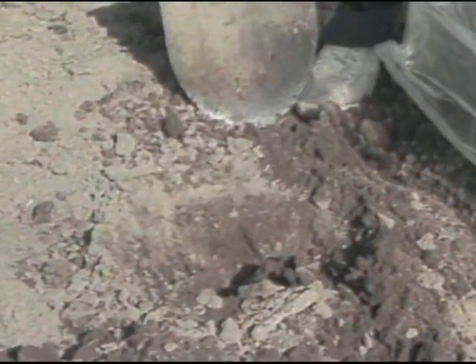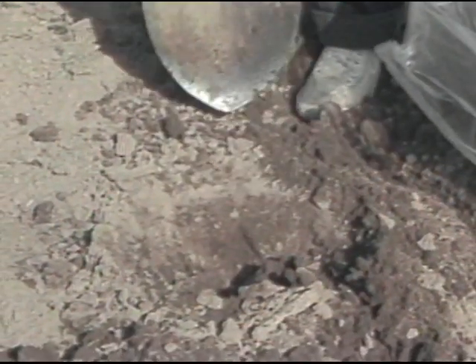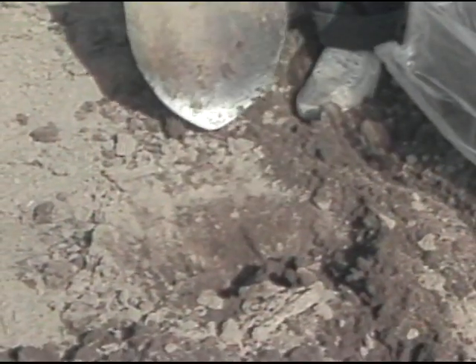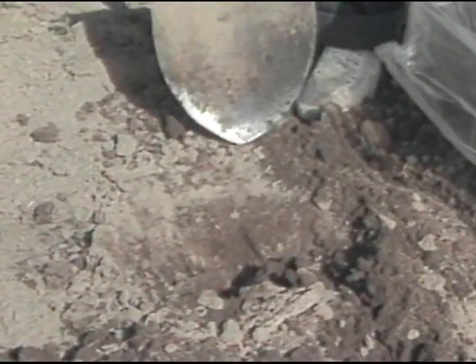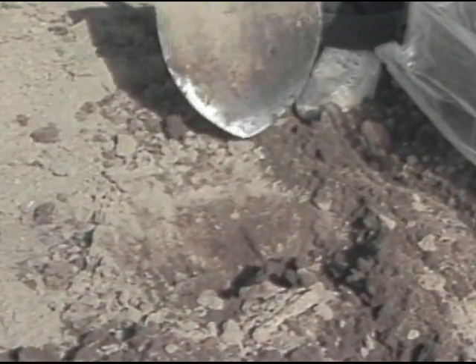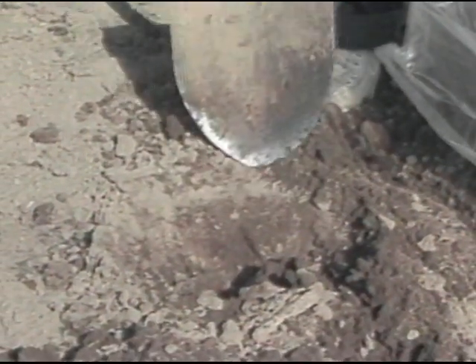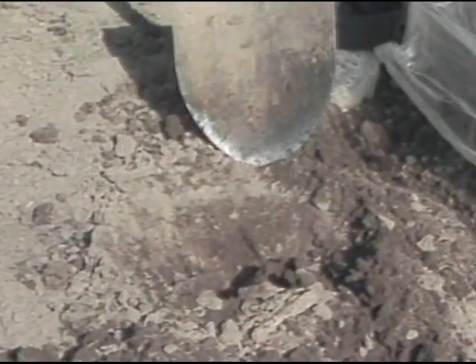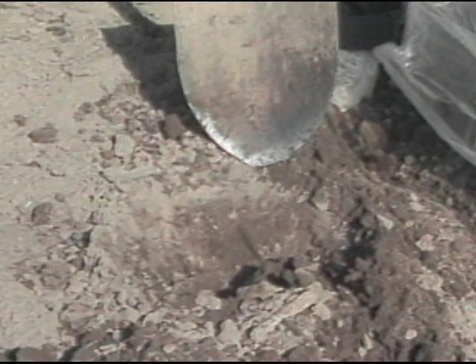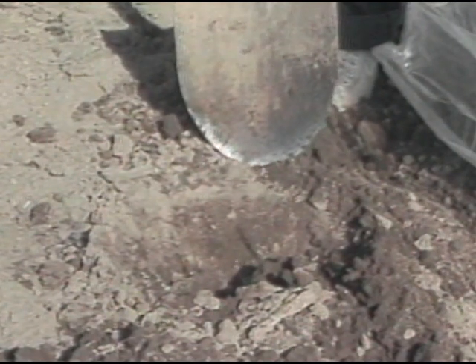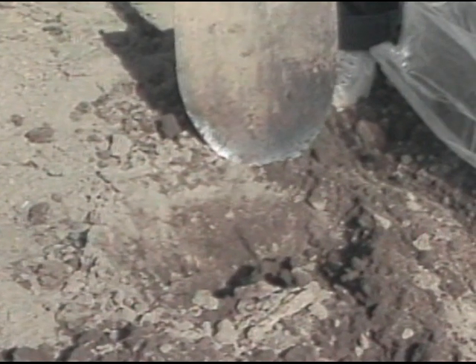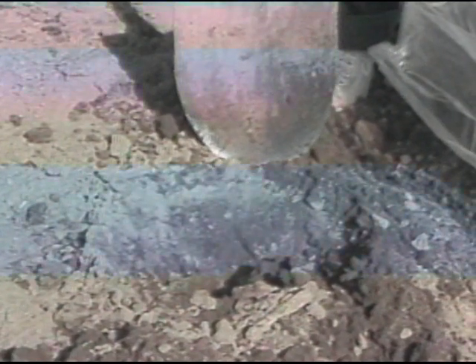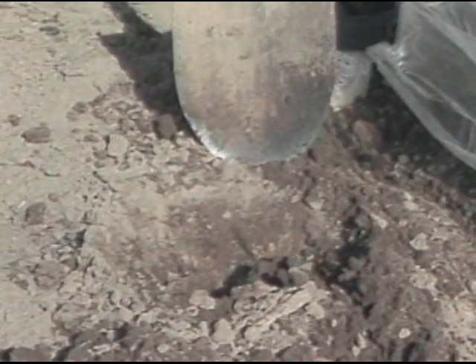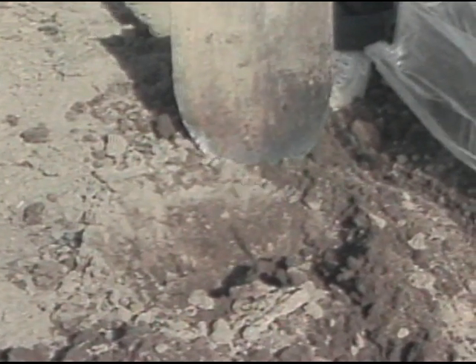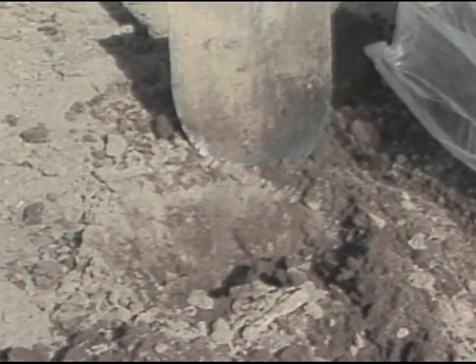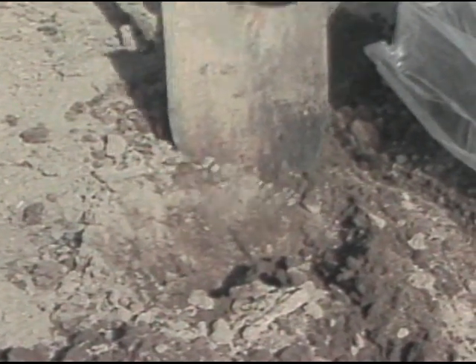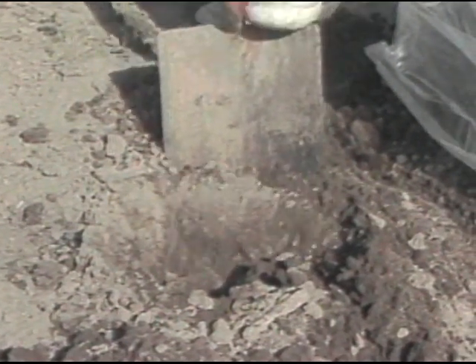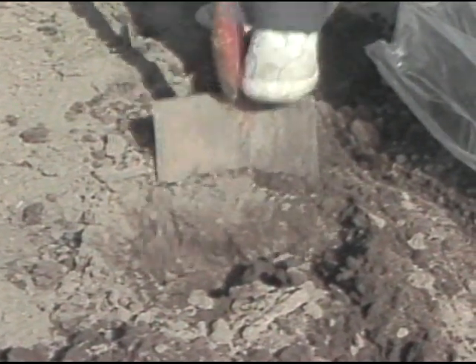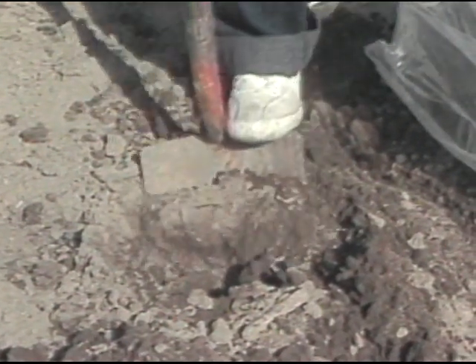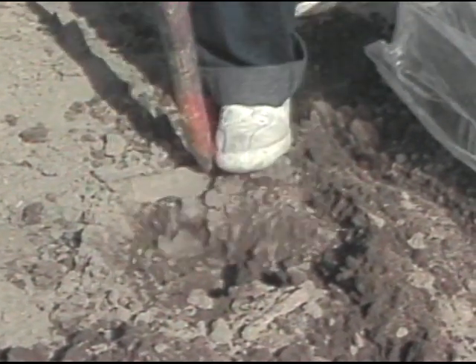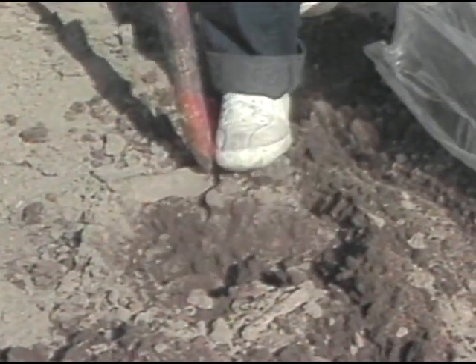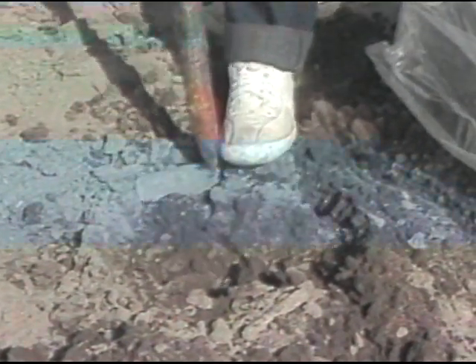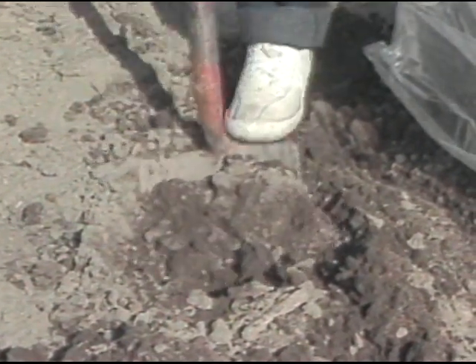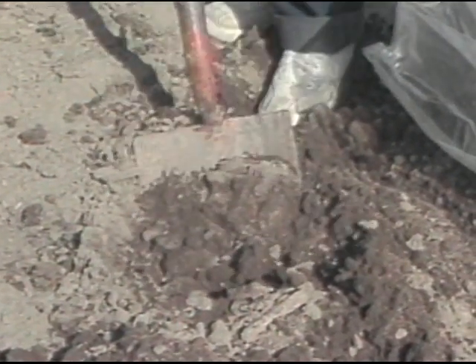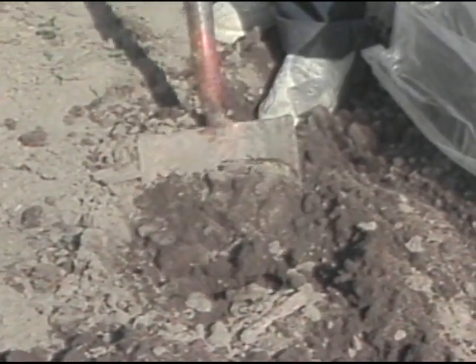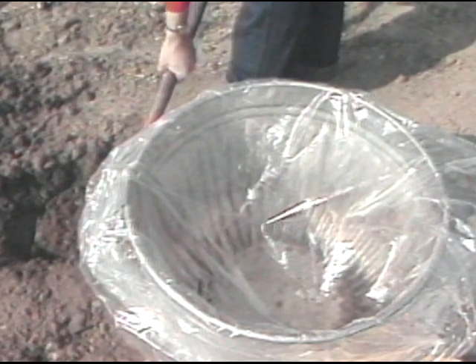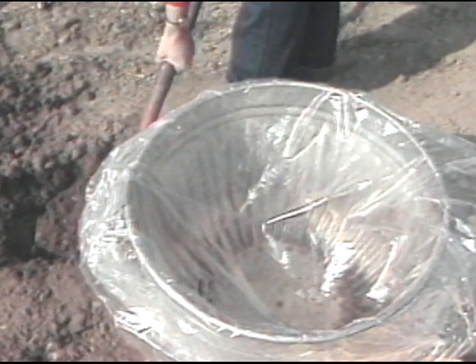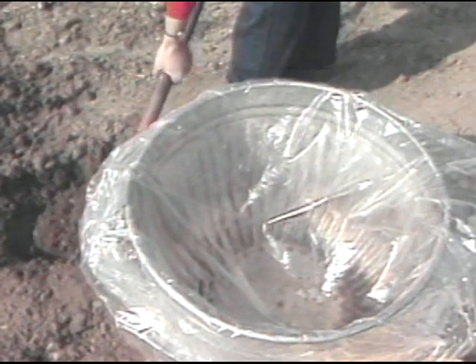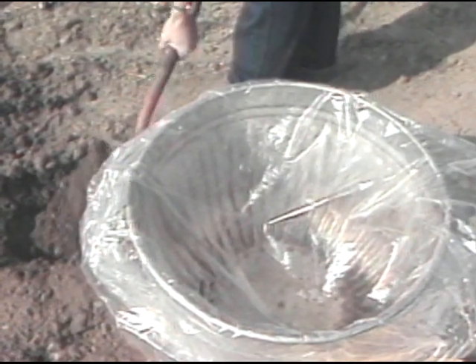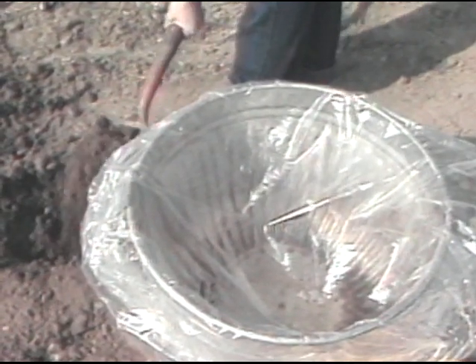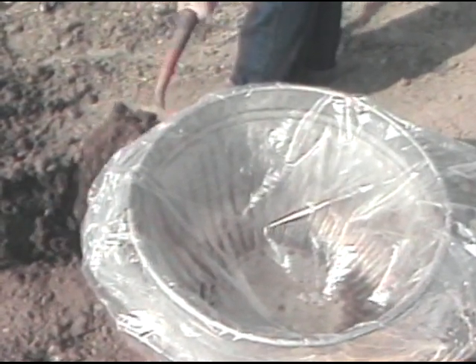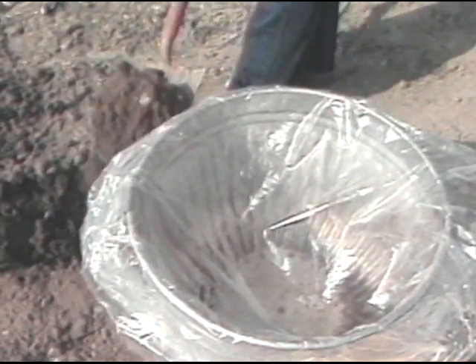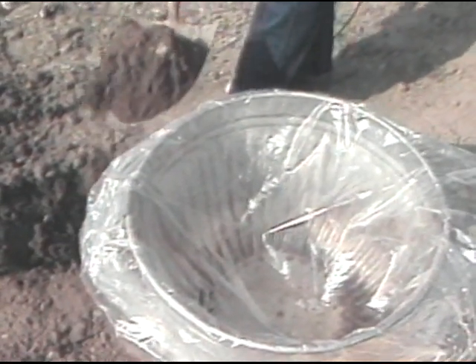What I want to do next is to come back one or two inches on the side of this hole and come in and take a slice of that soil. Now I take this and put it in the container.